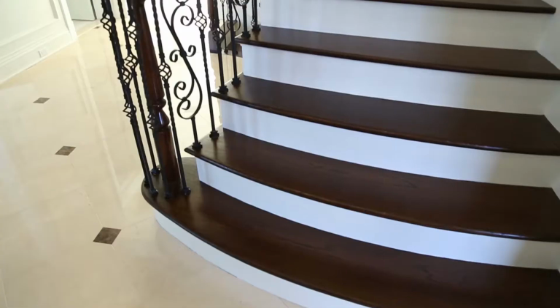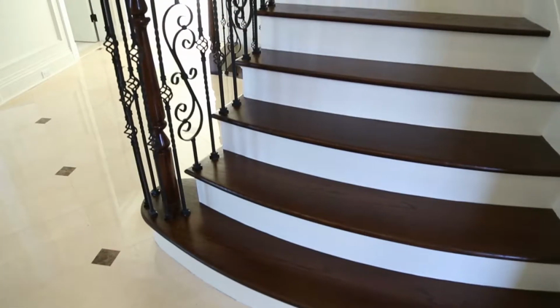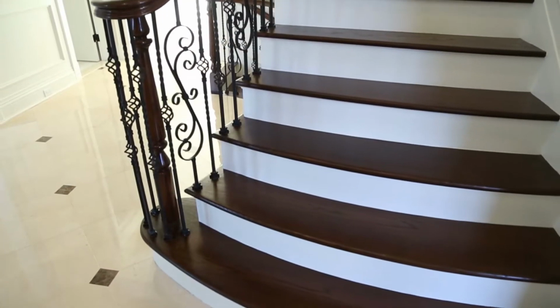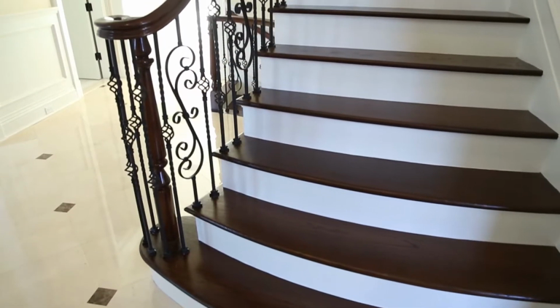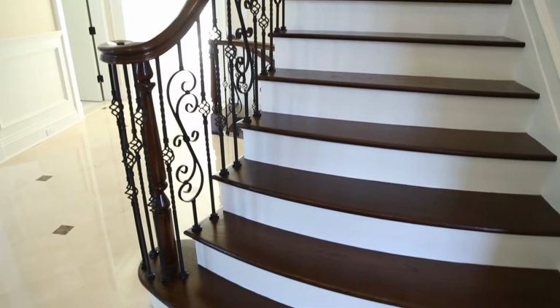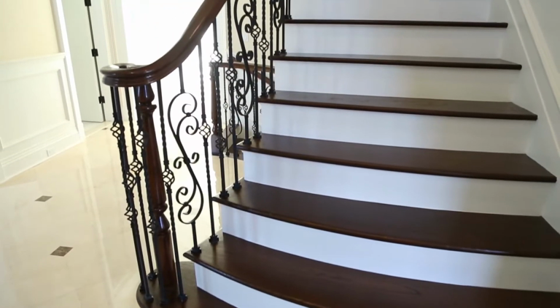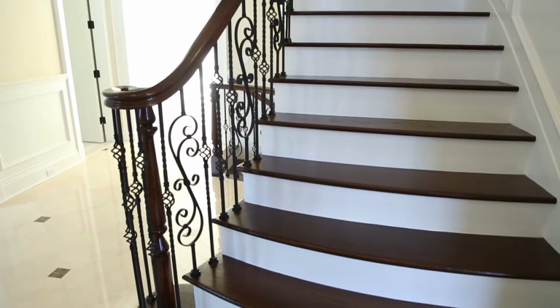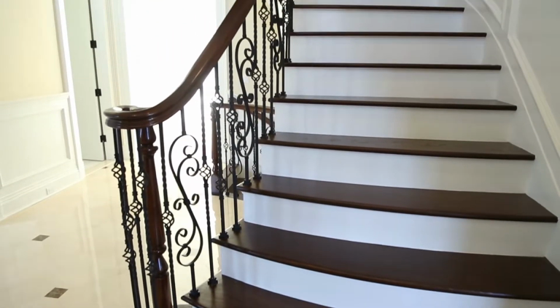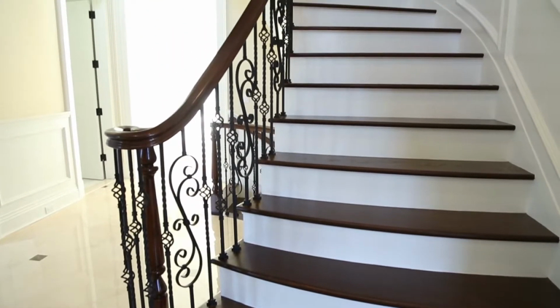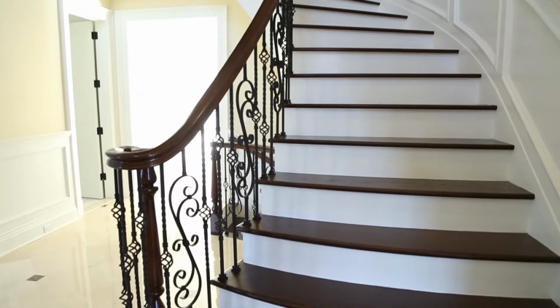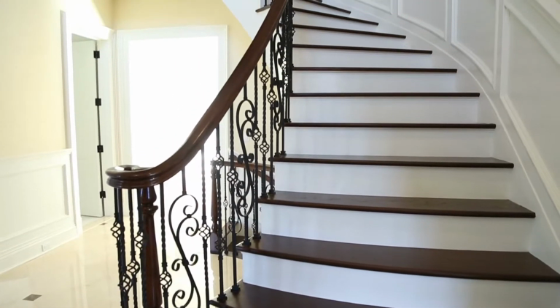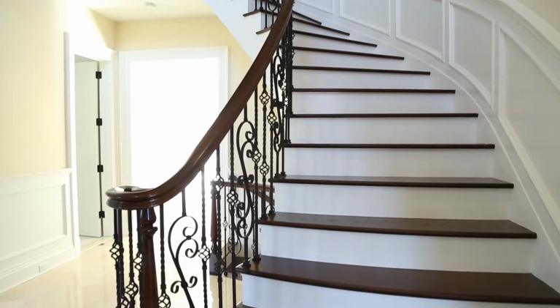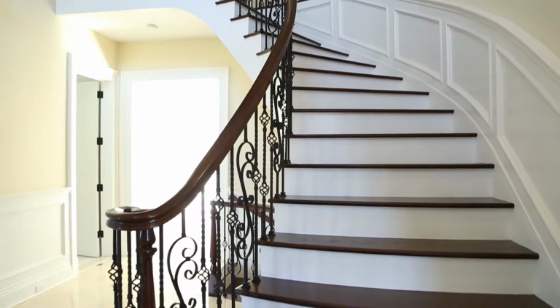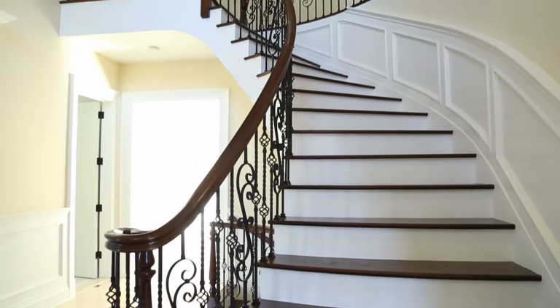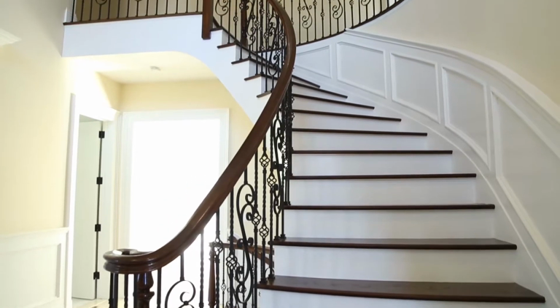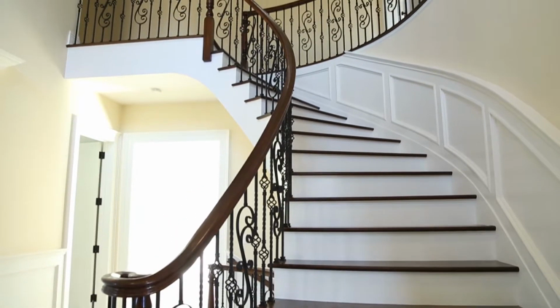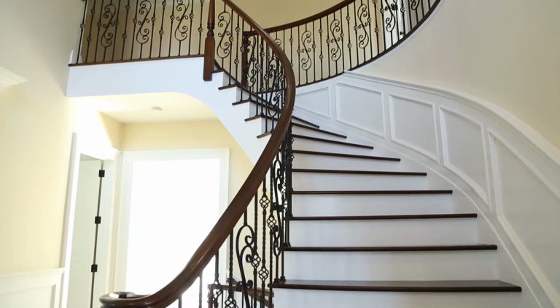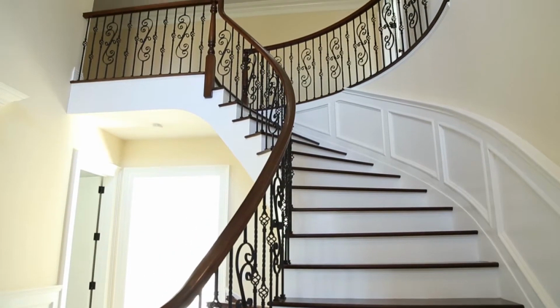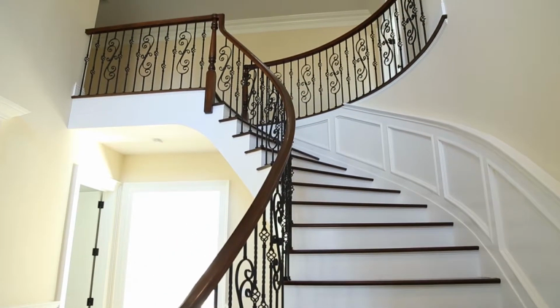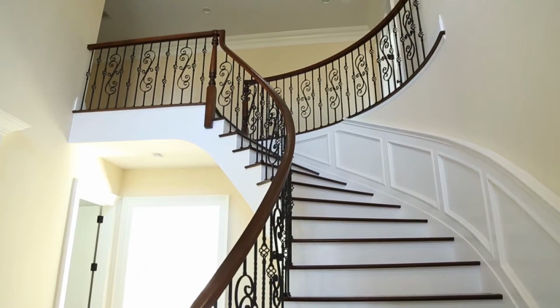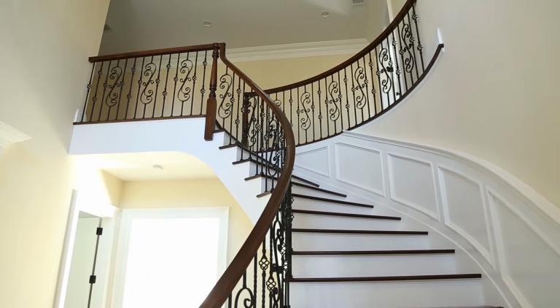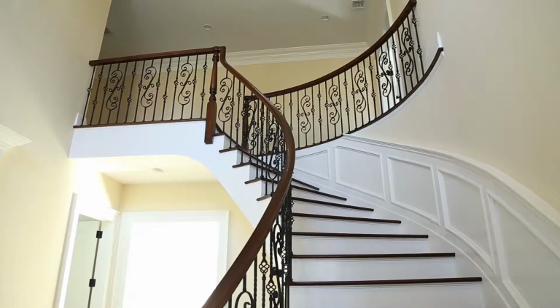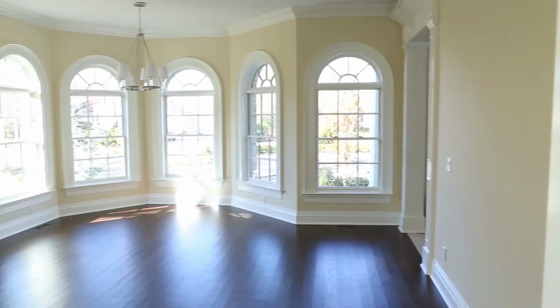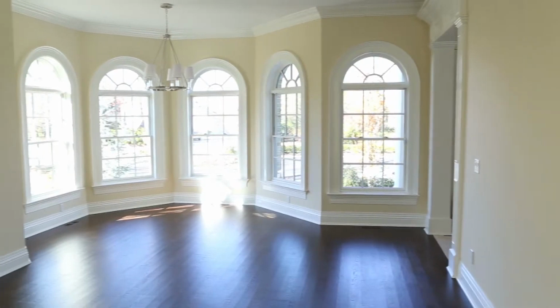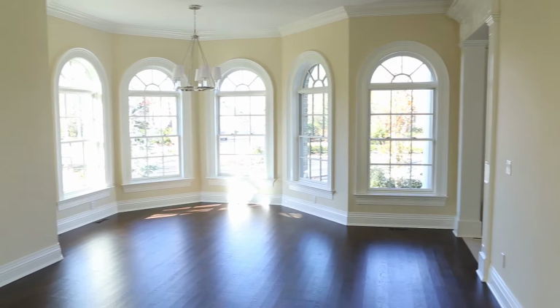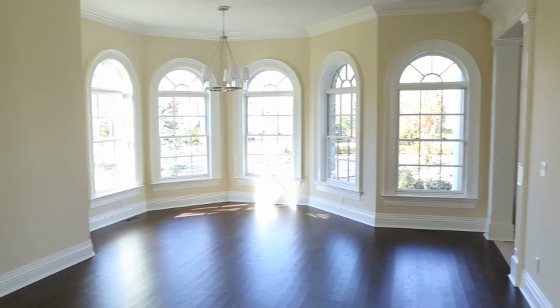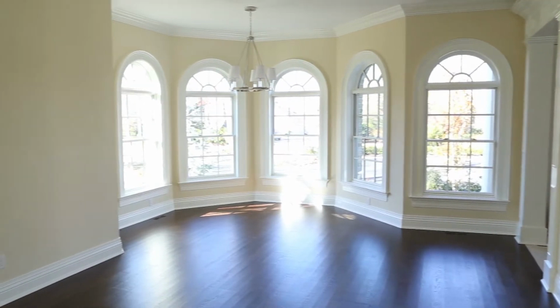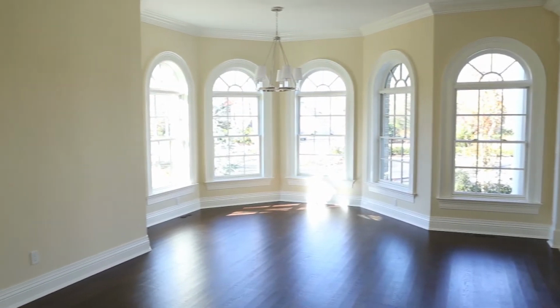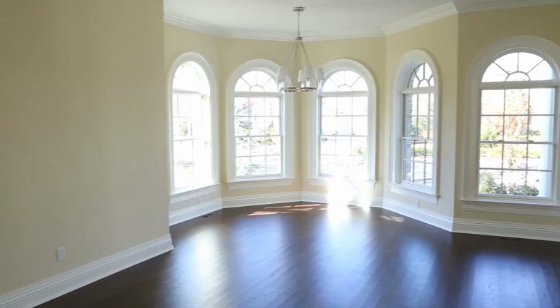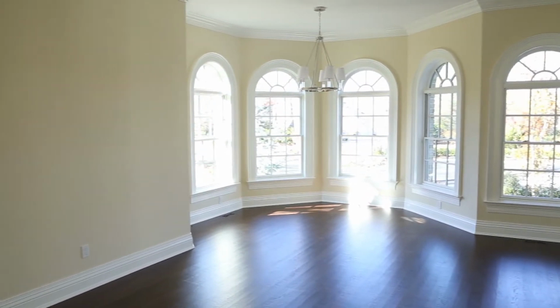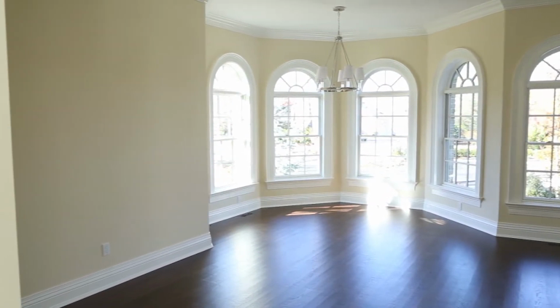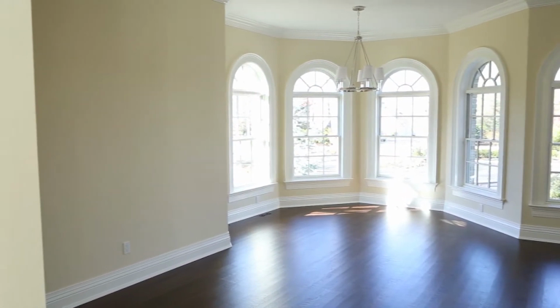A beautiful staircase welcomes you into the home. This magnificent home has a very open and spacious layout with tons of natural light coming through each and every room.